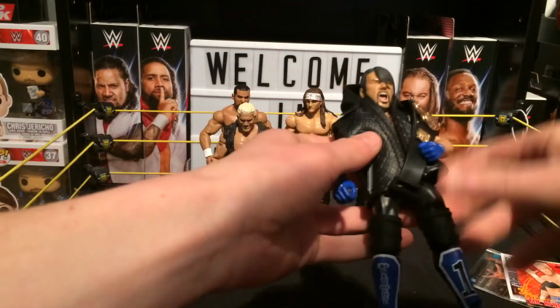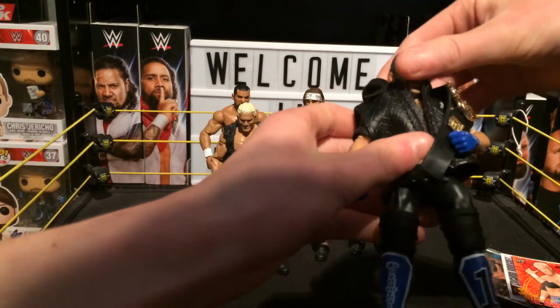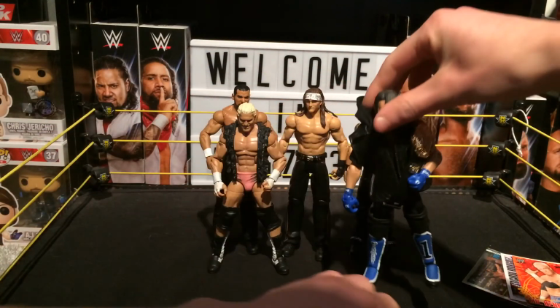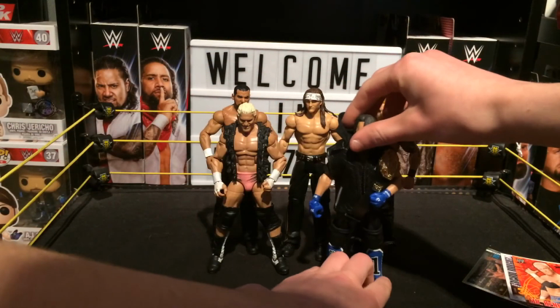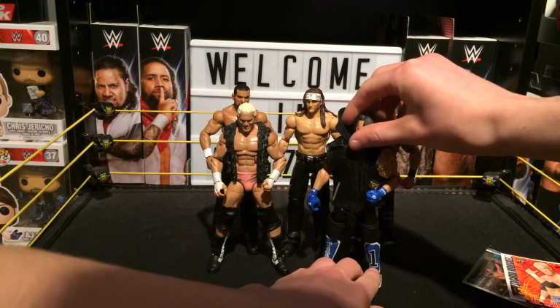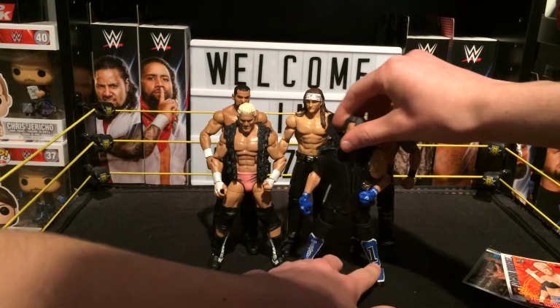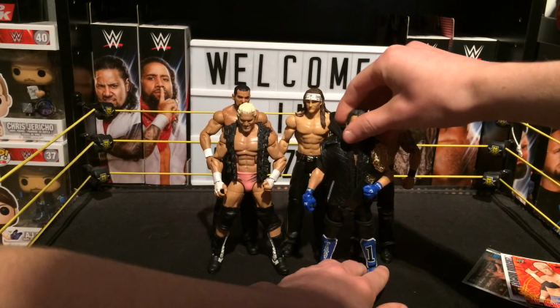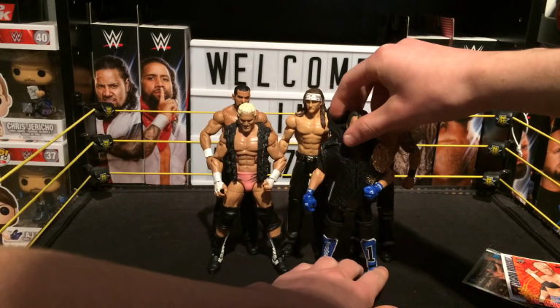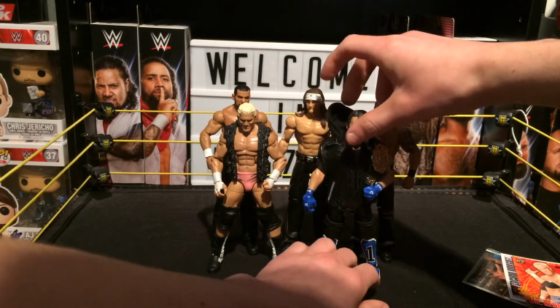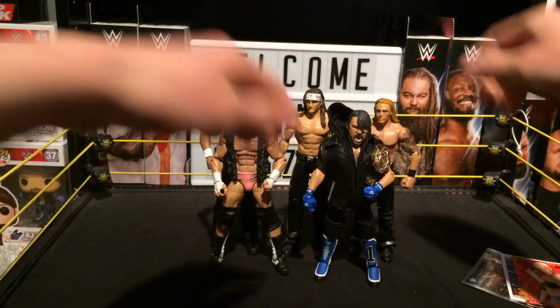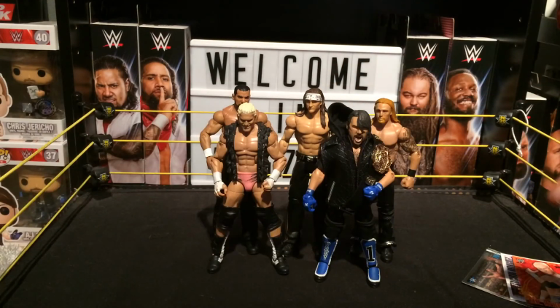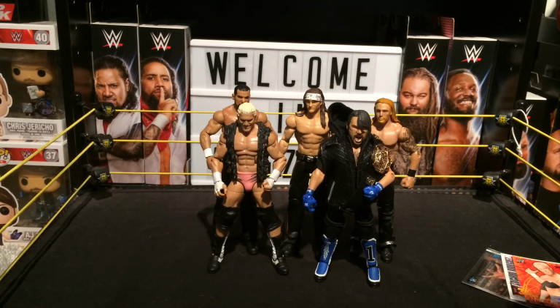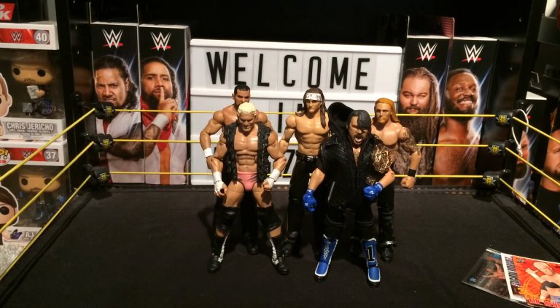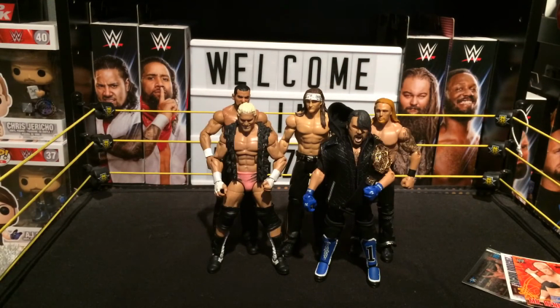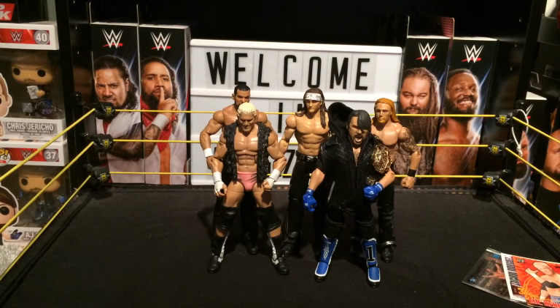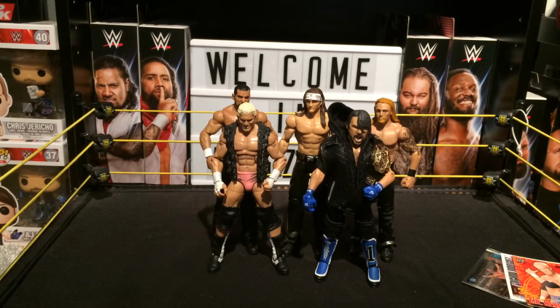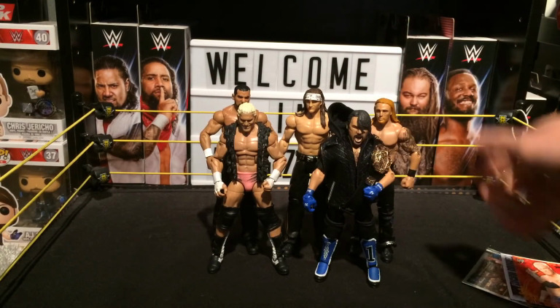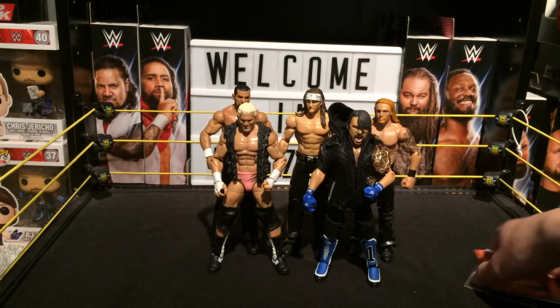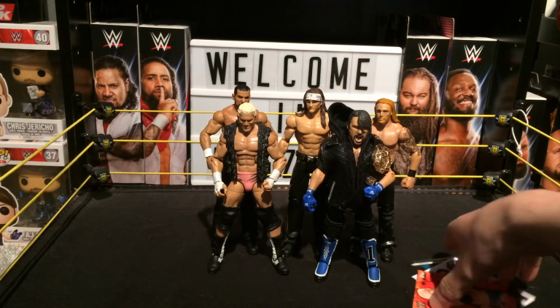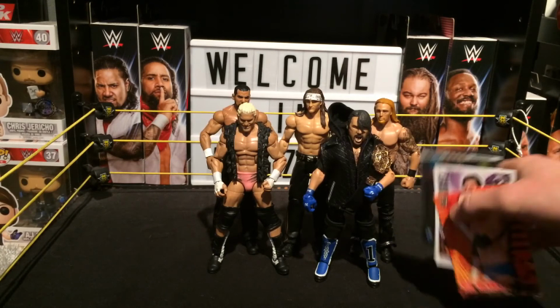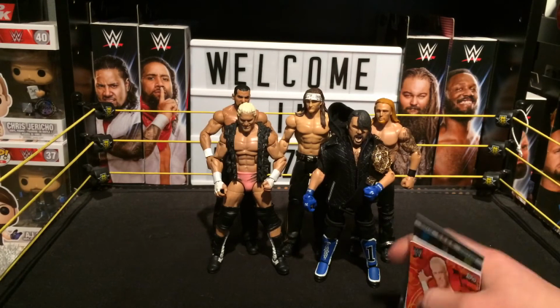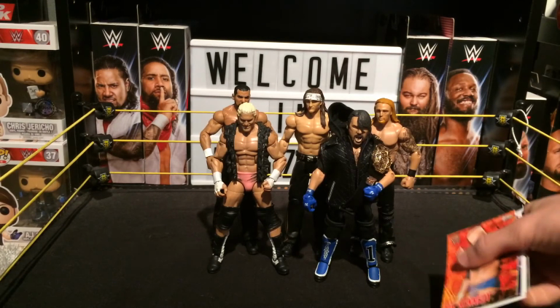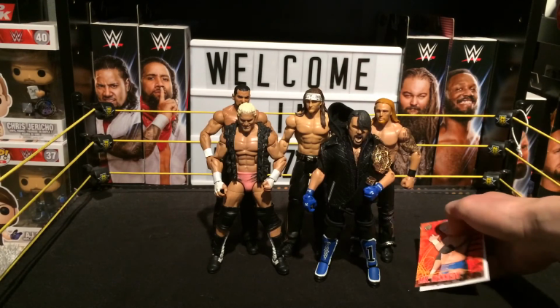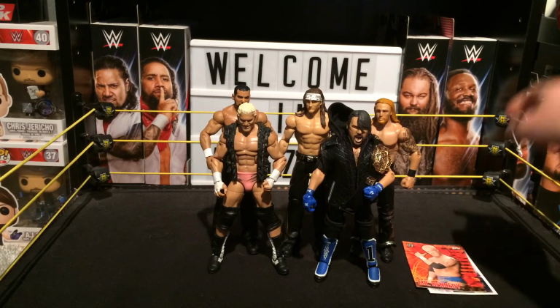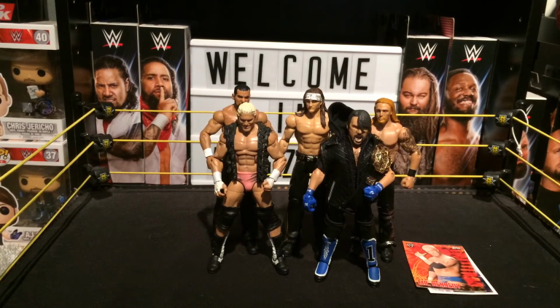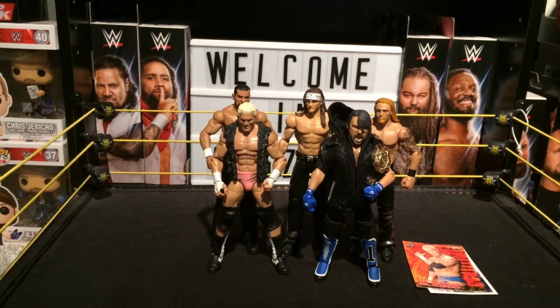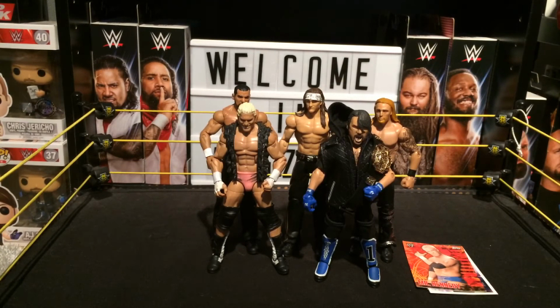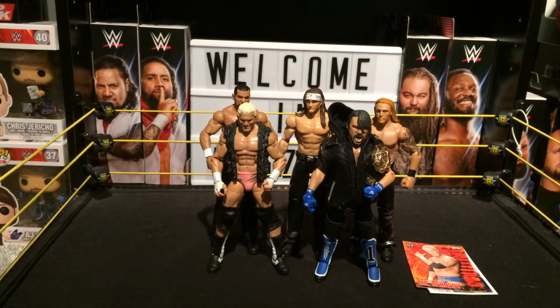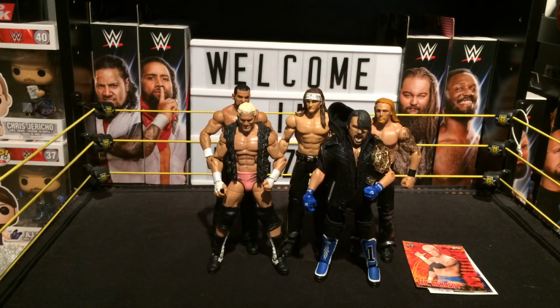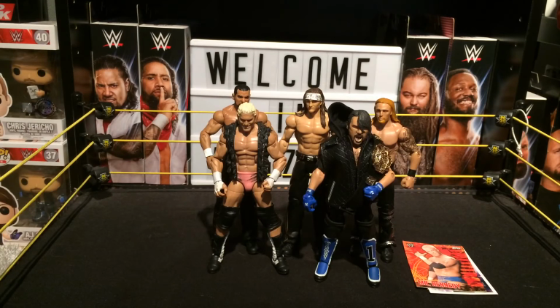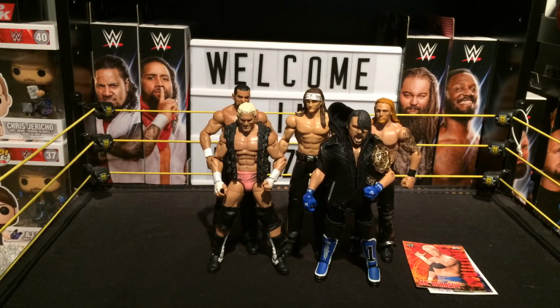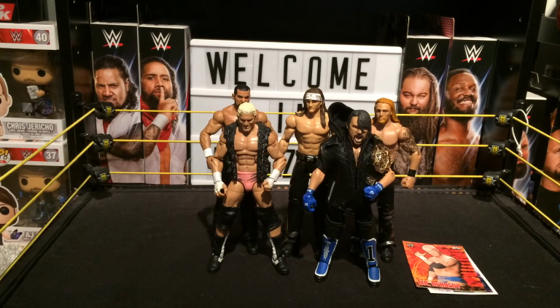This head scan is really weird, so I'm just going to pop on my basic AJ — the first ever basic — and pop it onto the Elite, since it never got a chance to have the Elite body. So yeah, I finally have the Elite now, and I'm going to swap the head on. It's going to look awesome.